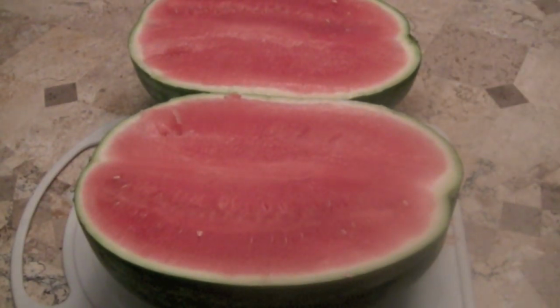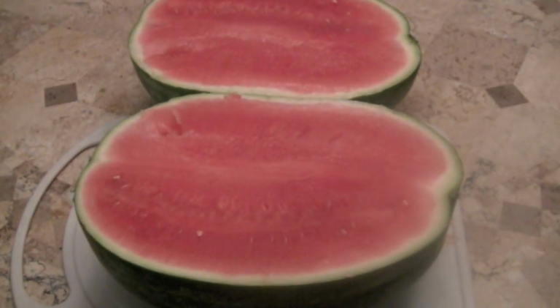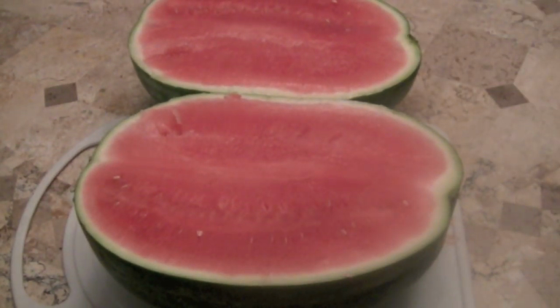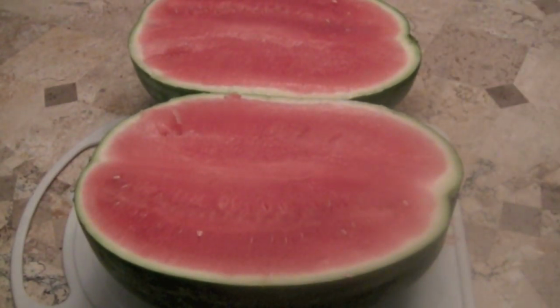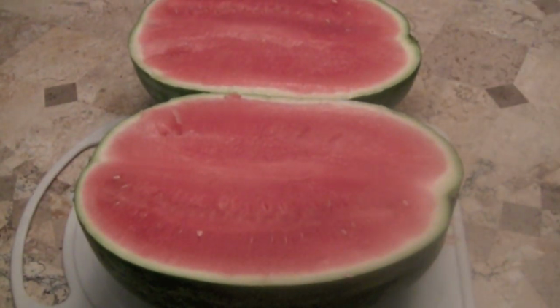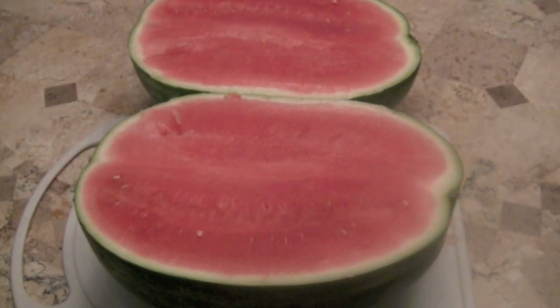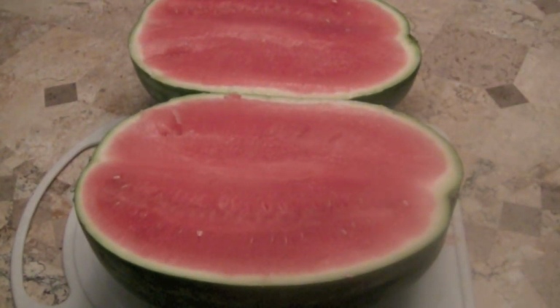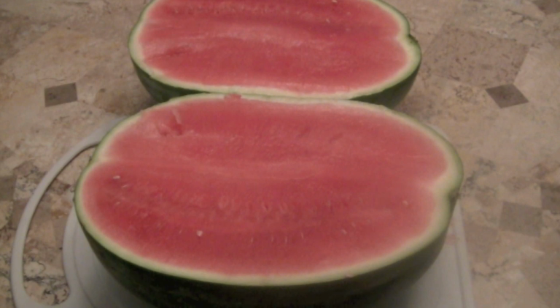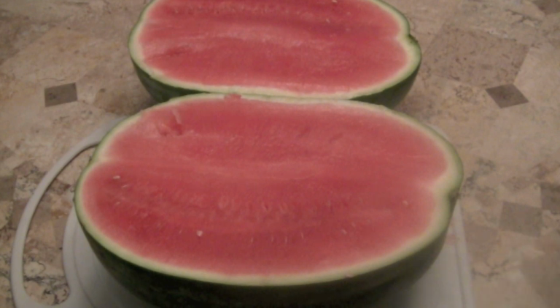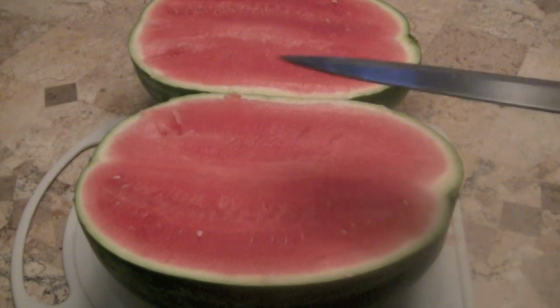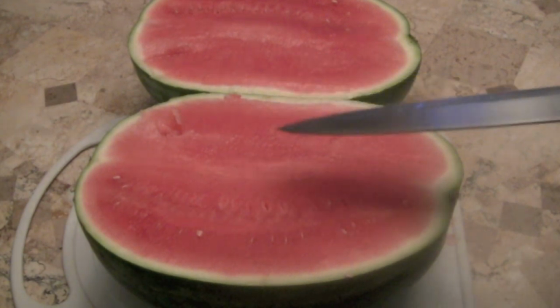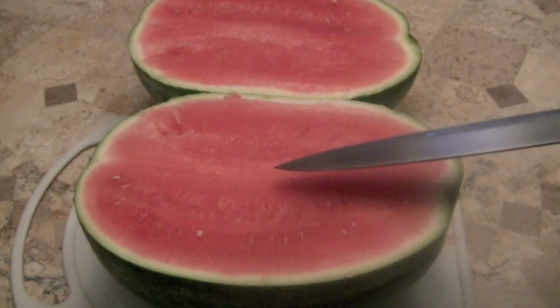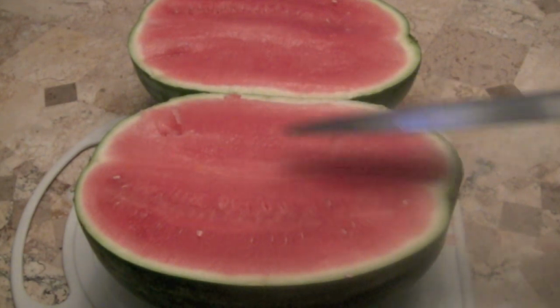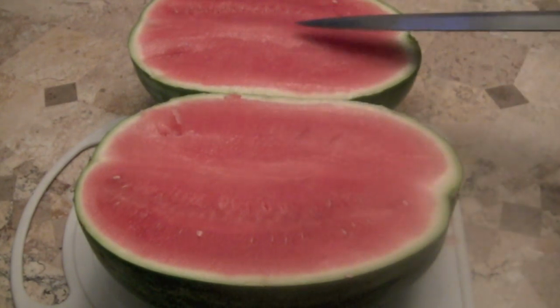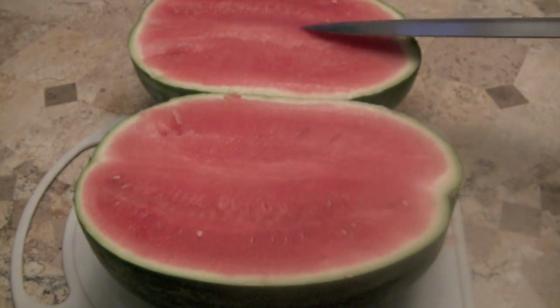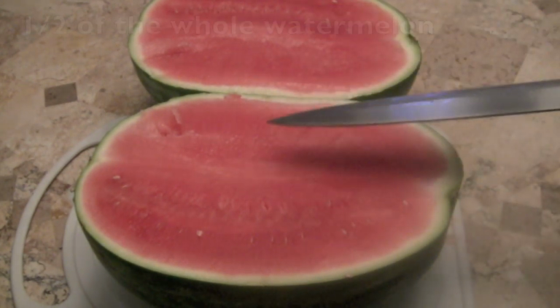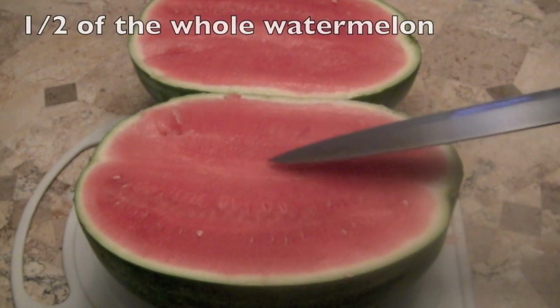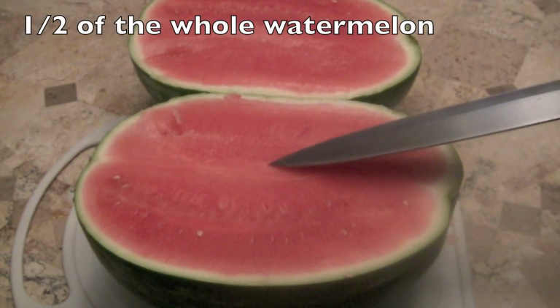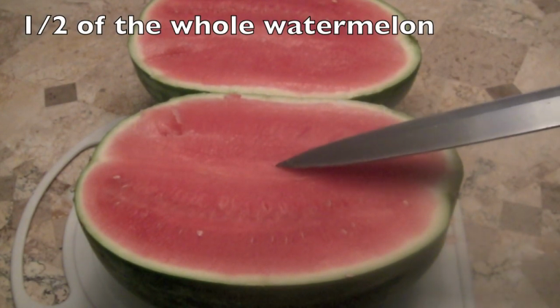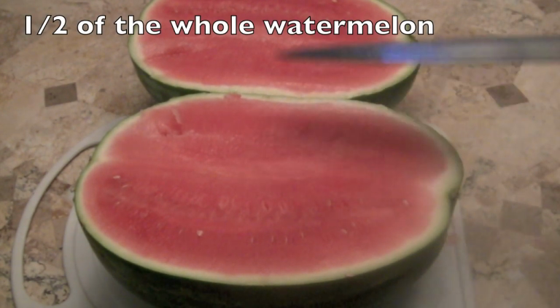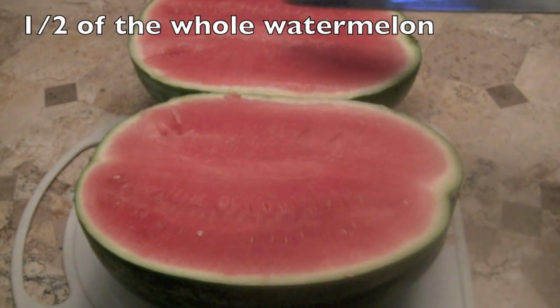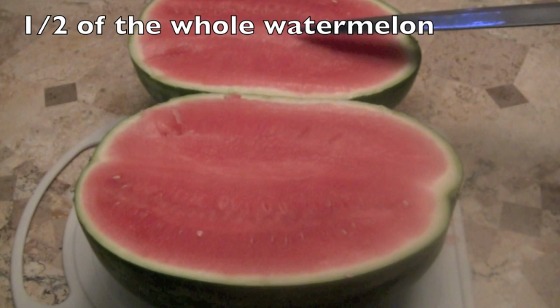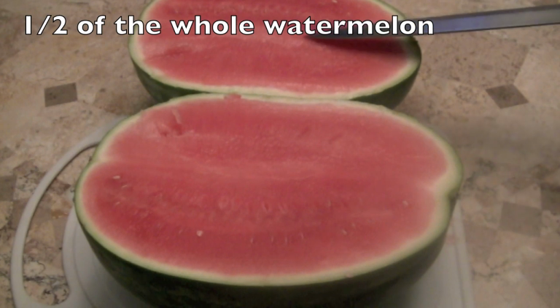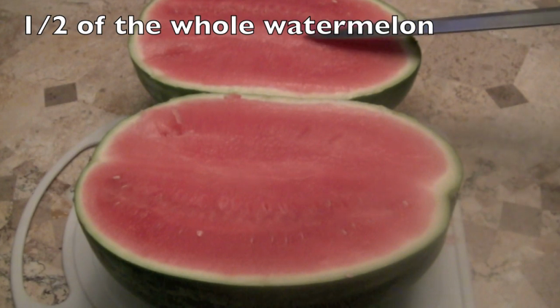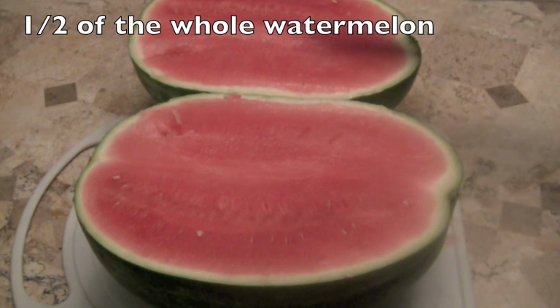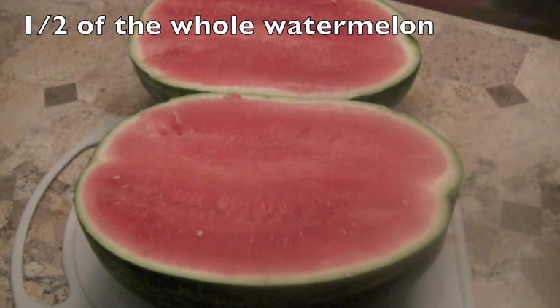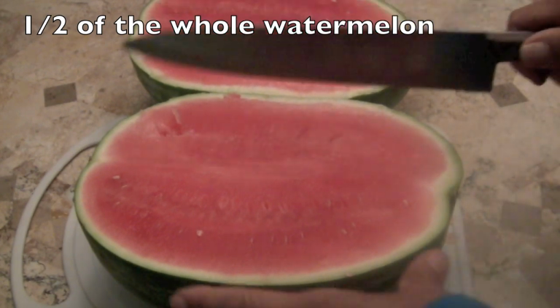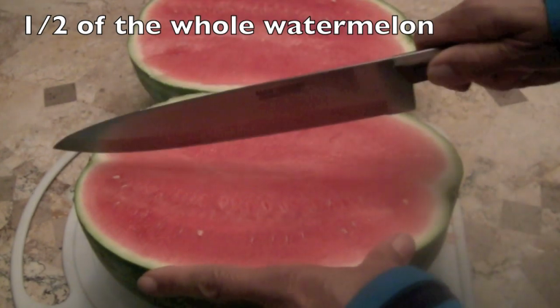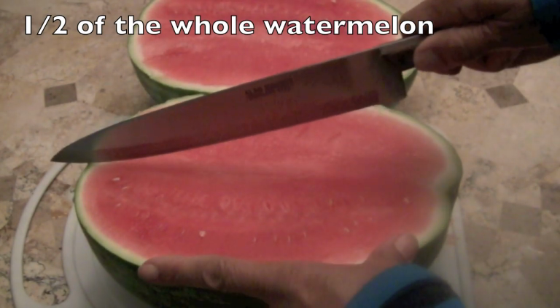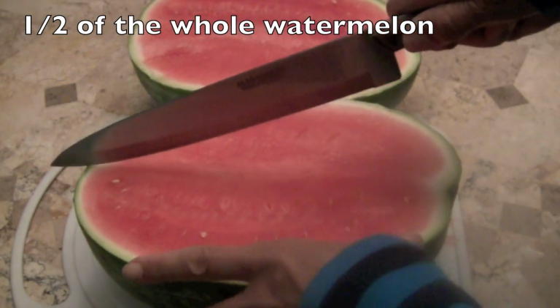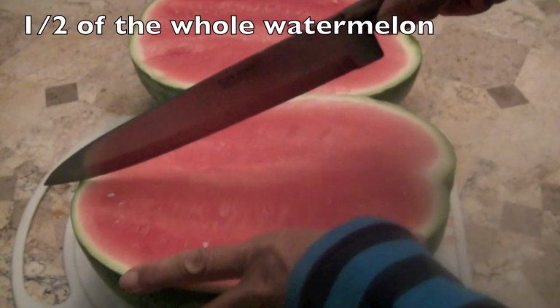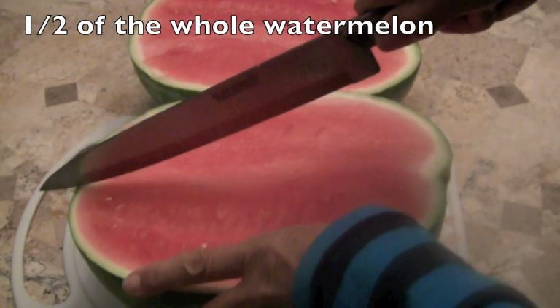Now we have two pieces. So we have one, two — one half, one half. Now I'm going to cut these halves in half.